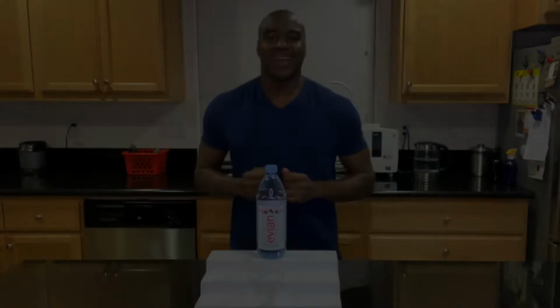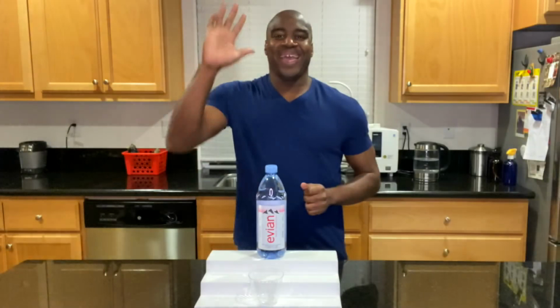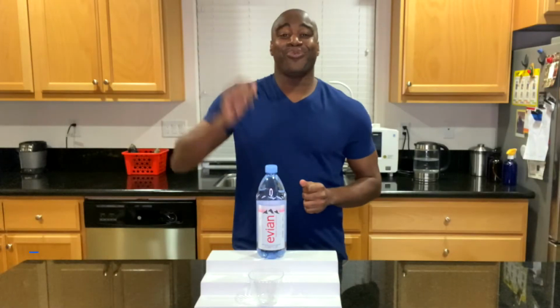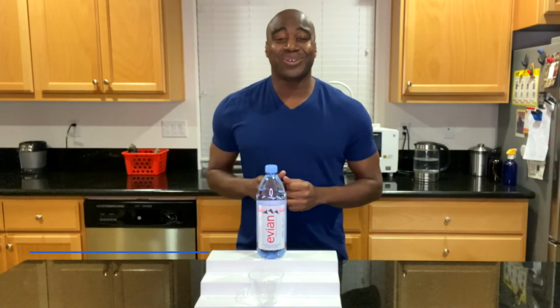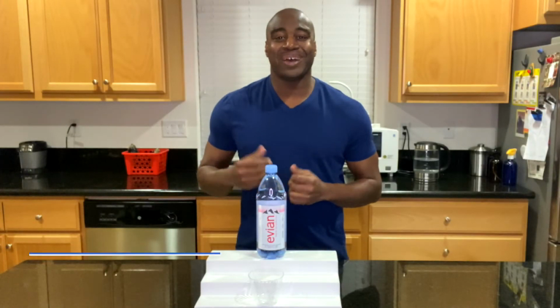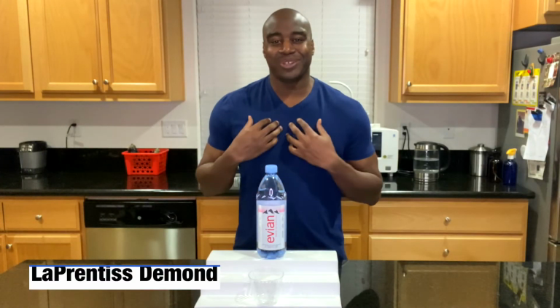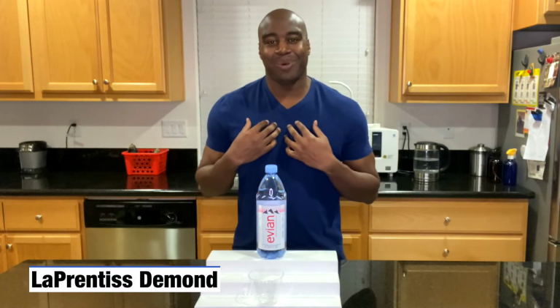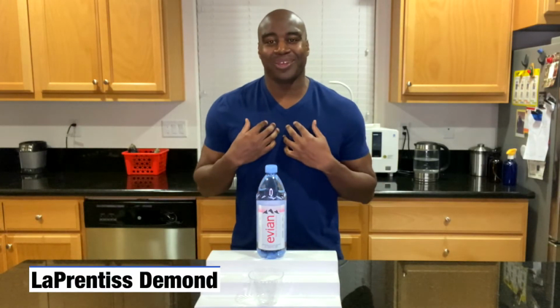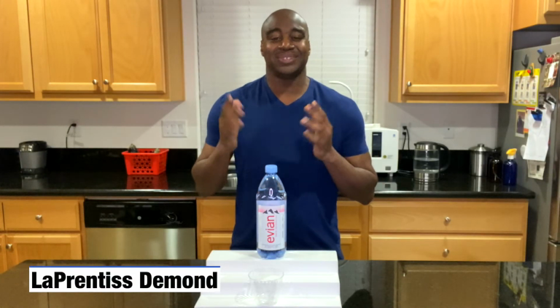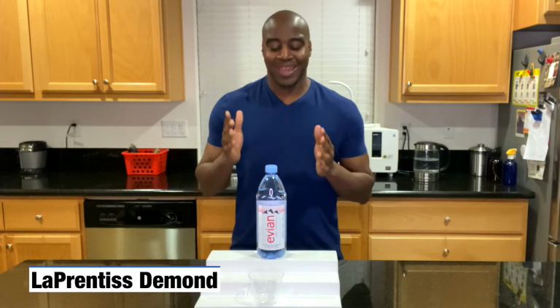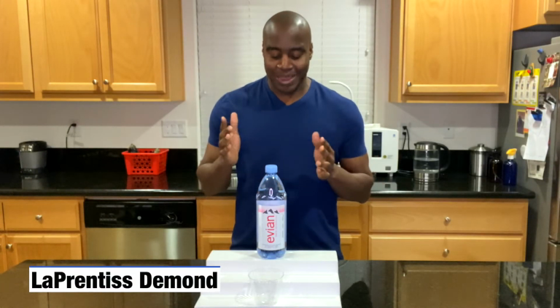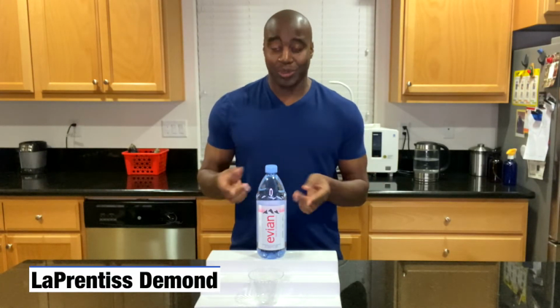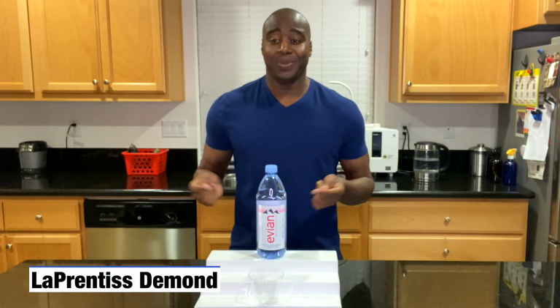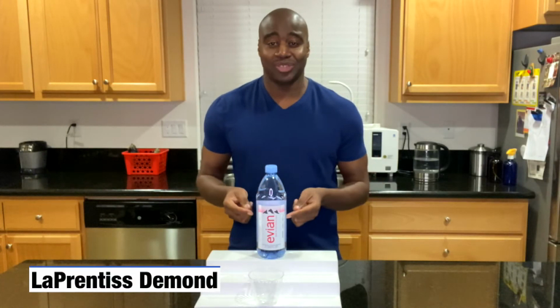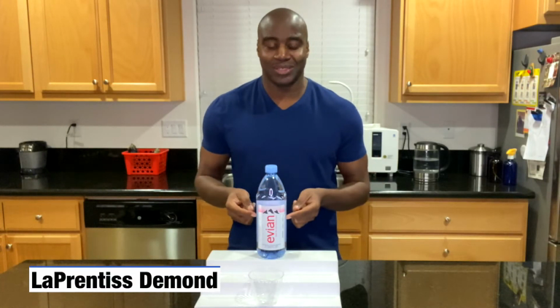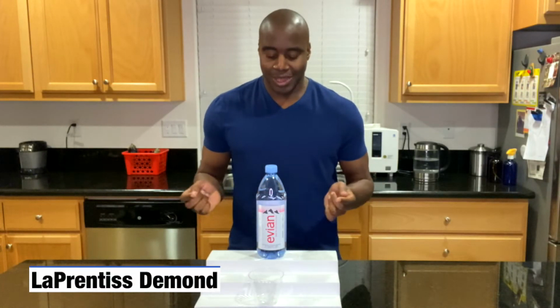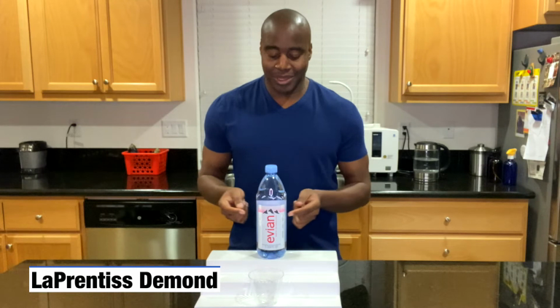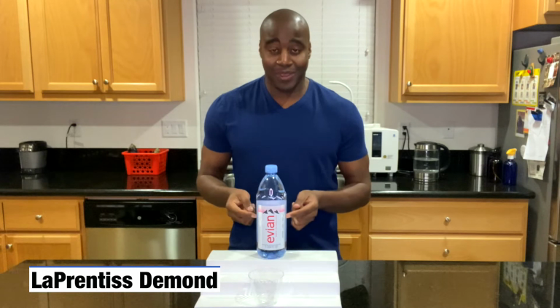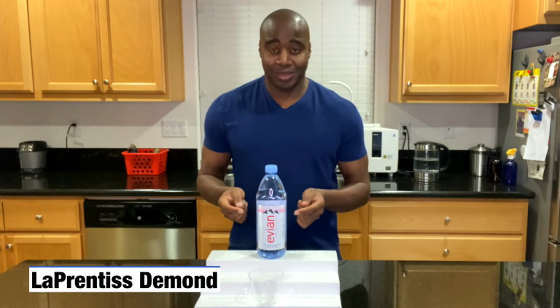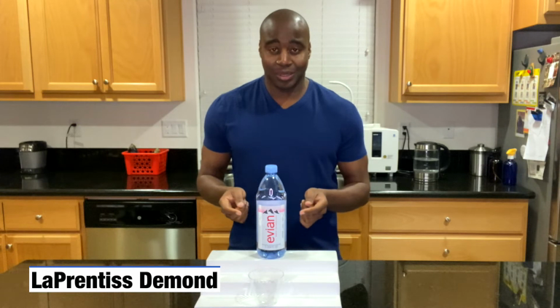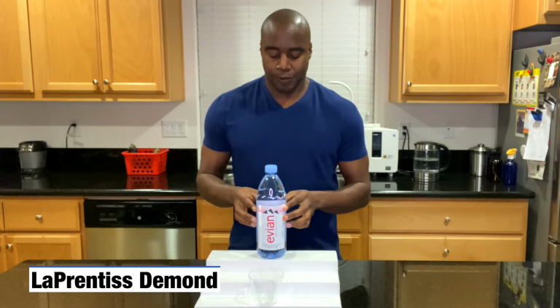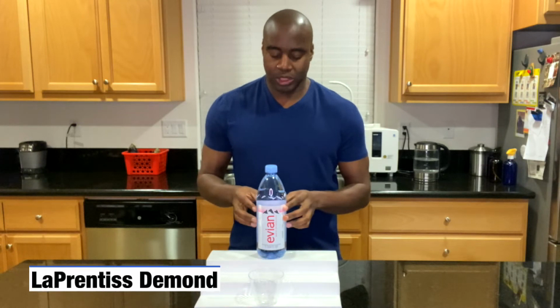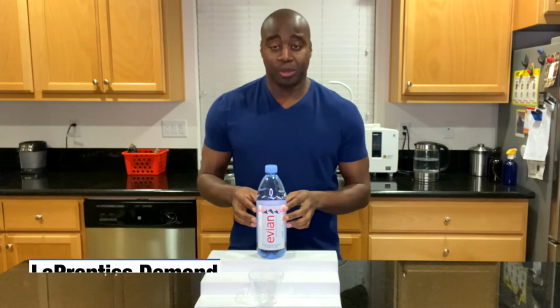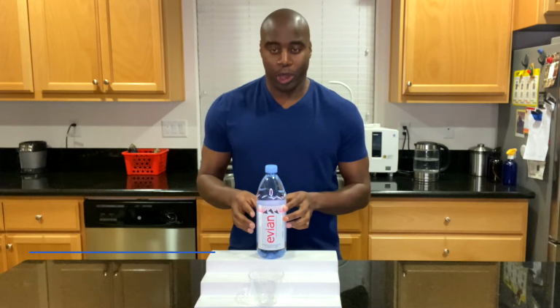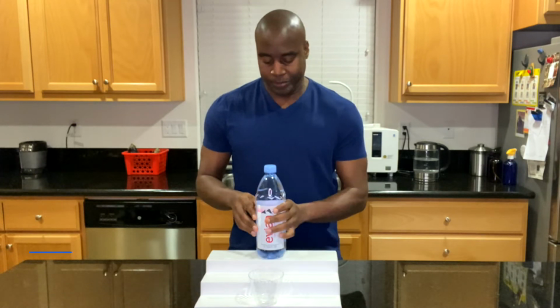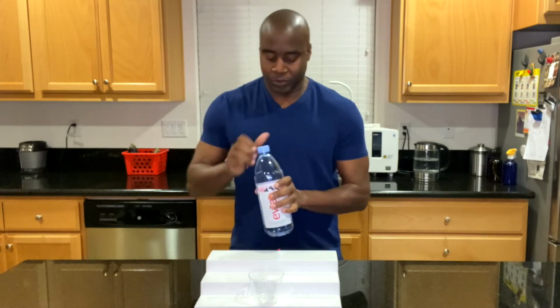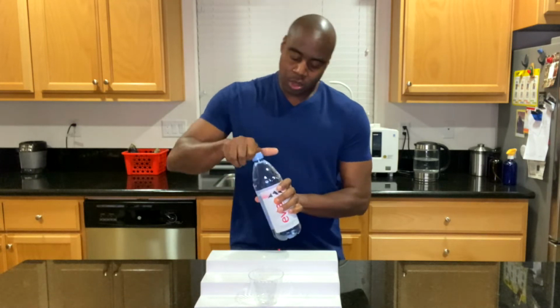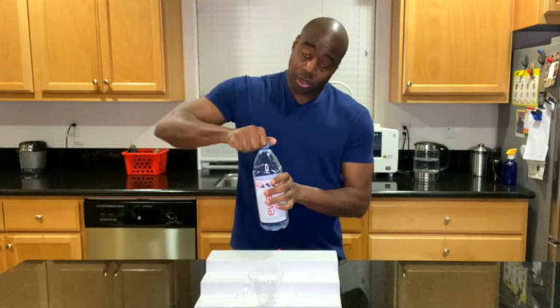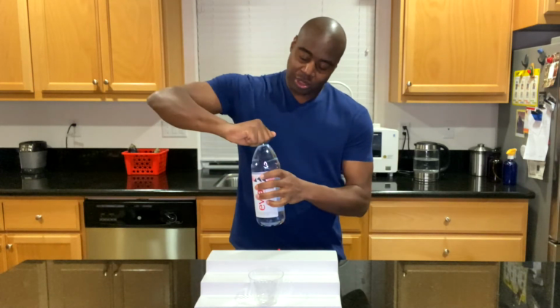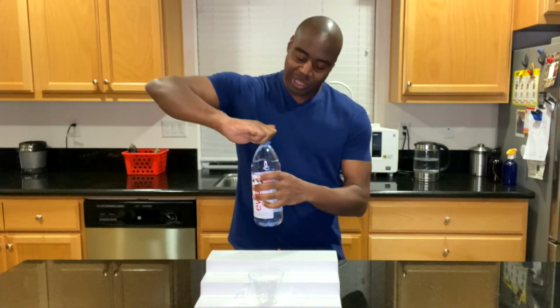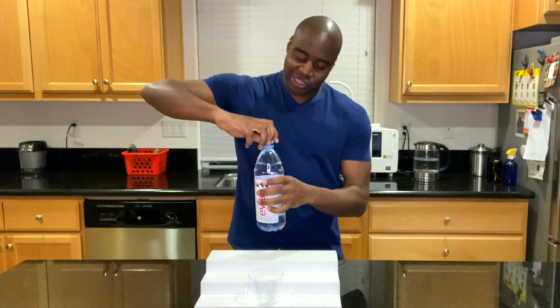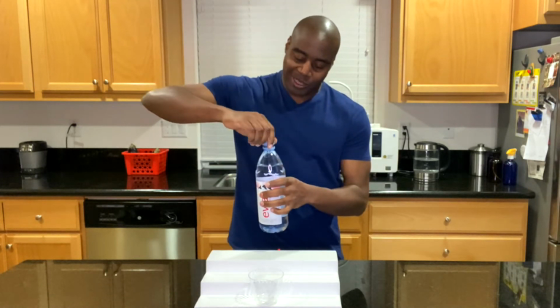Hey, what is going on? LaPrentice Daman here, and today I am doing a pH test on Evian's French Alps water. Let's go ahead and get this opened up.